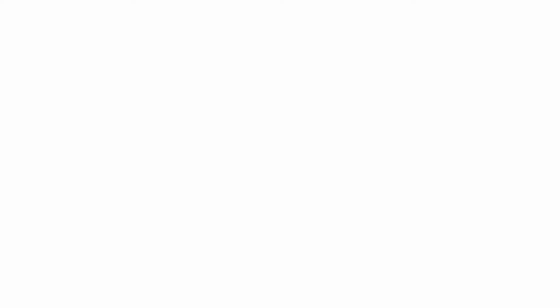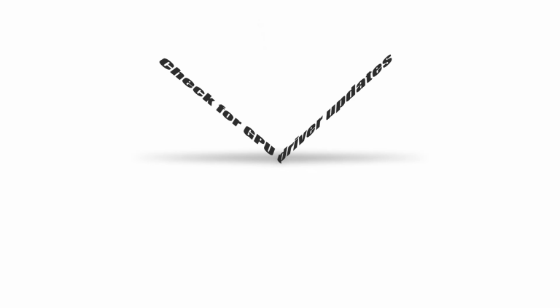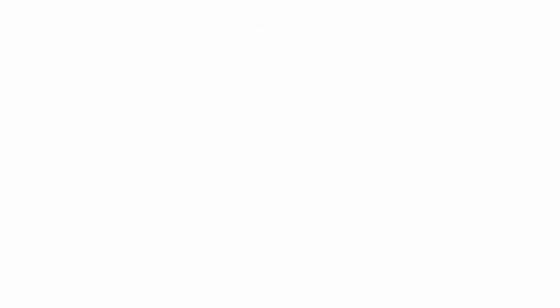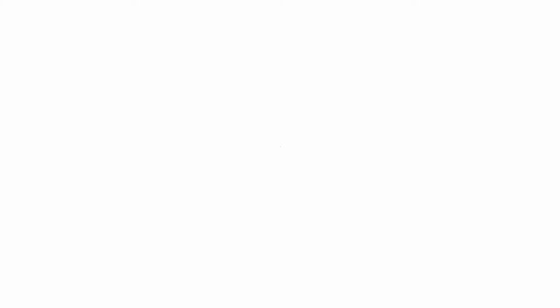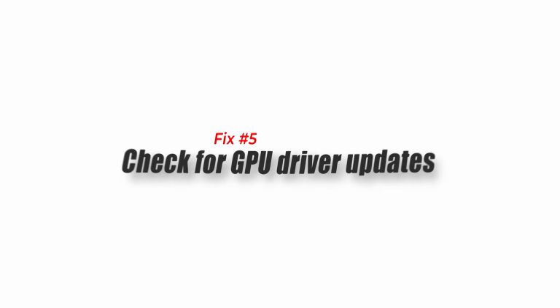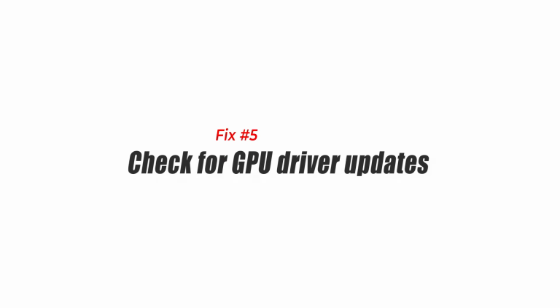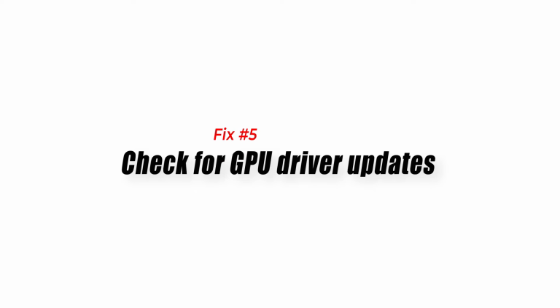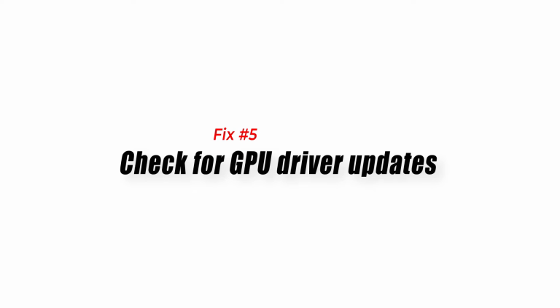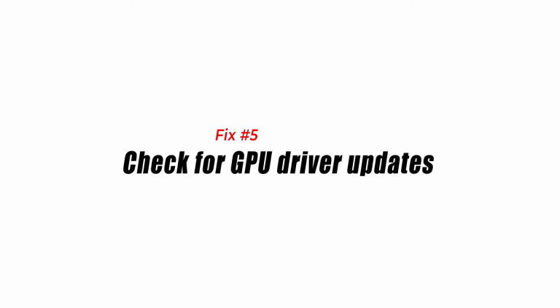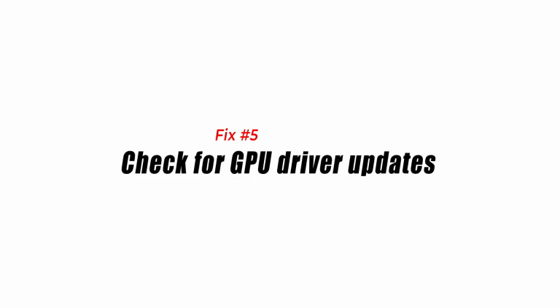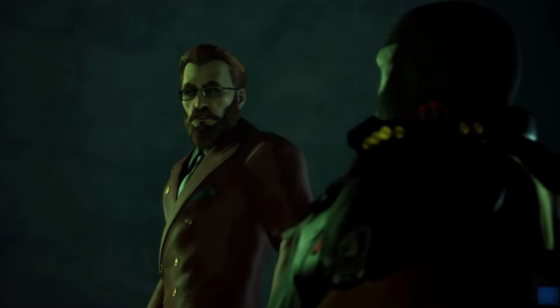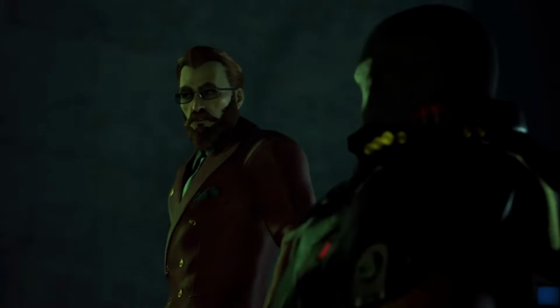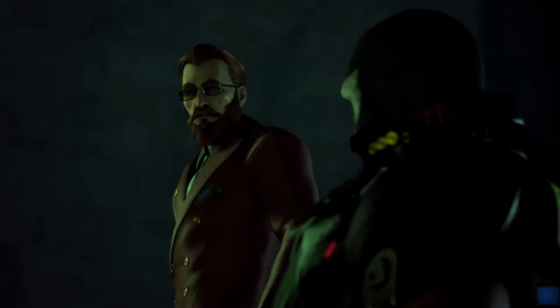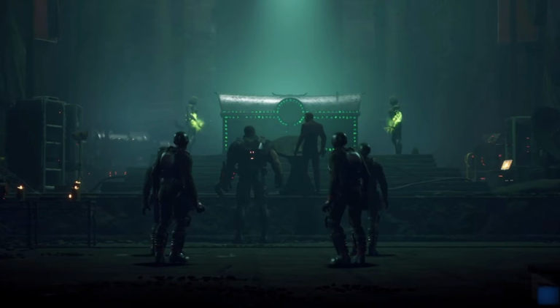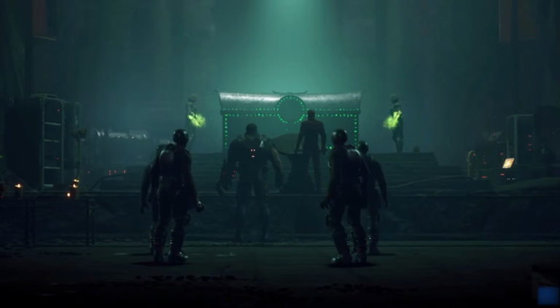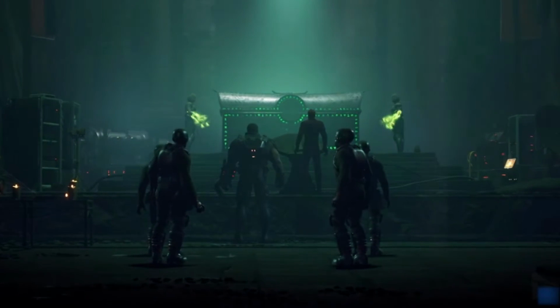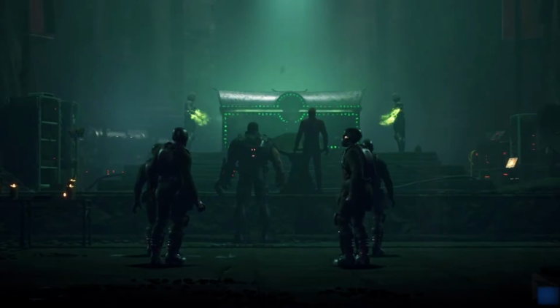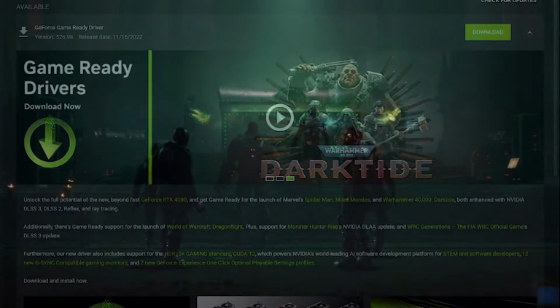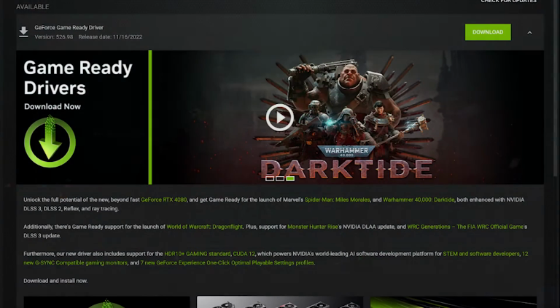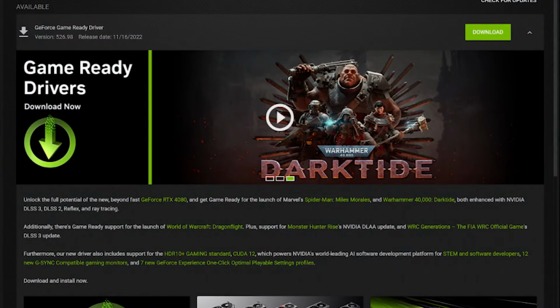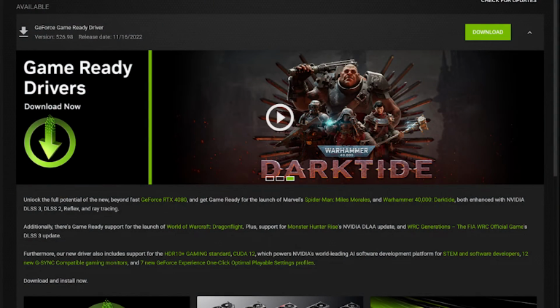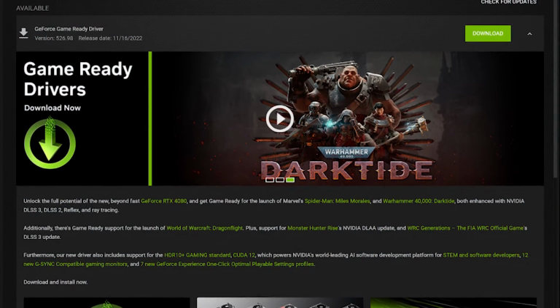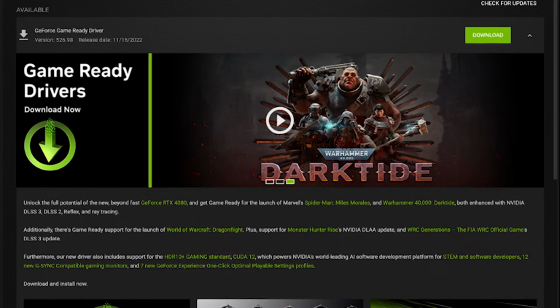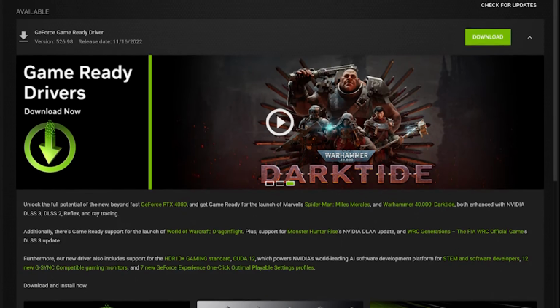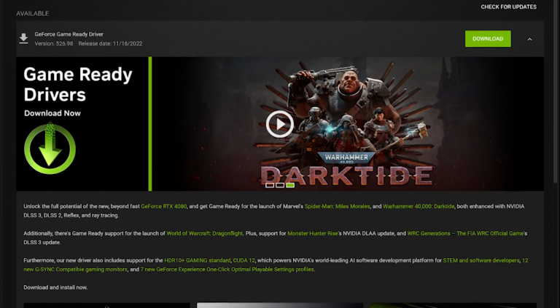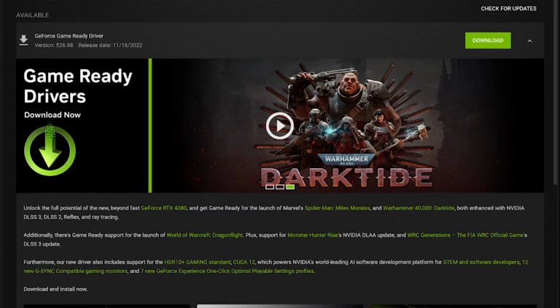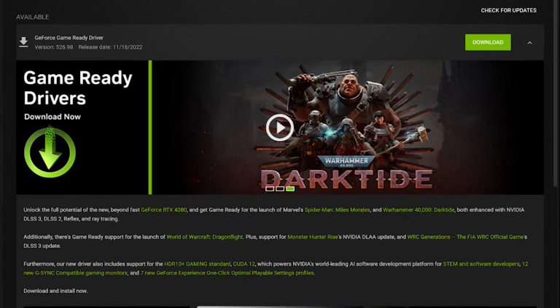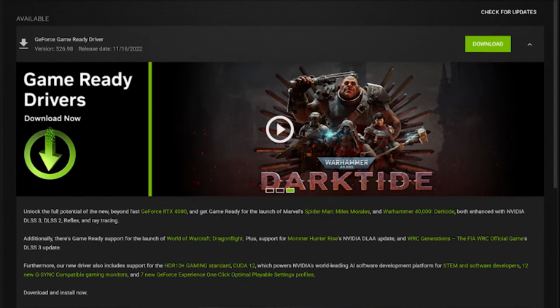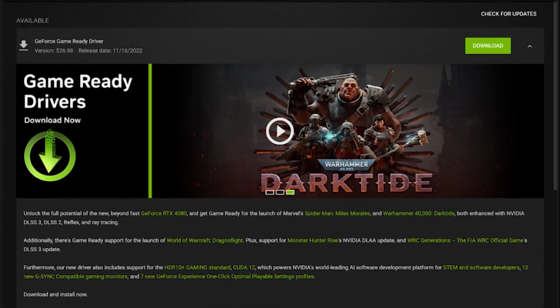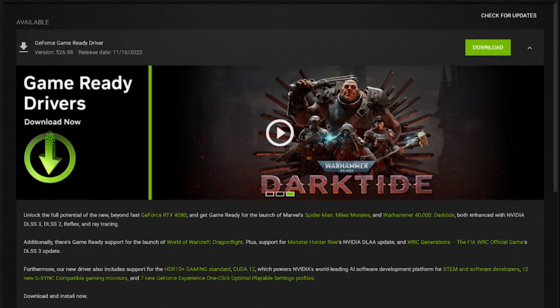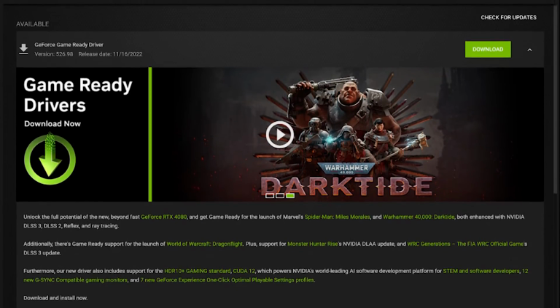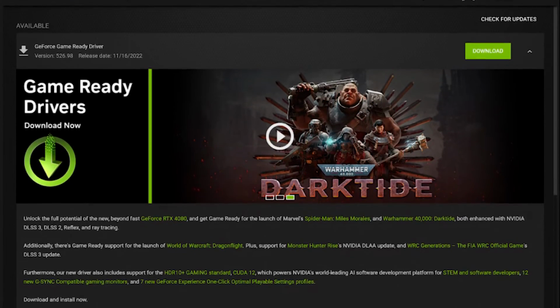Fix number 5: Check for GPU Driver Updates. One of the basic maintenance steps for PC gaming is keeping your device drivers up to date. Installing software like the NVIDIA GeForce Experience automates the process of keeping your graphics drivers up to date if you have an NVIDIA graphics card.